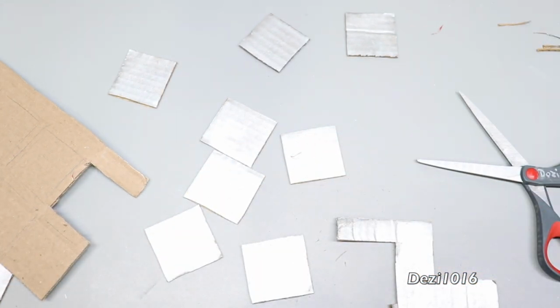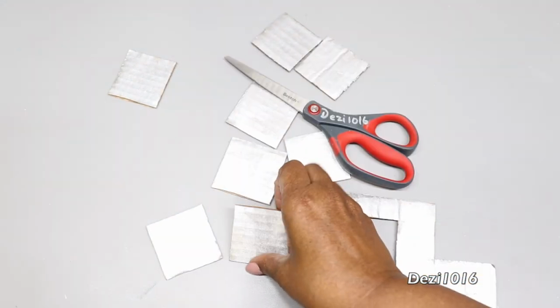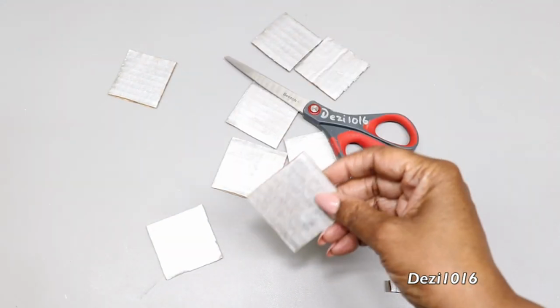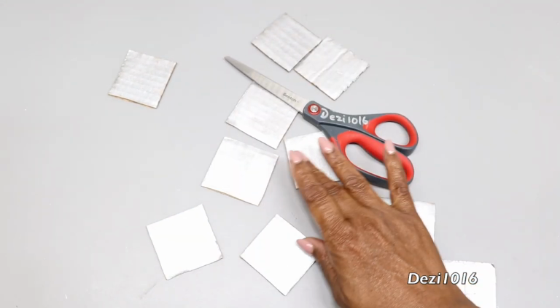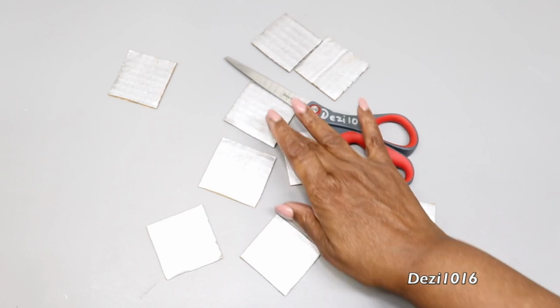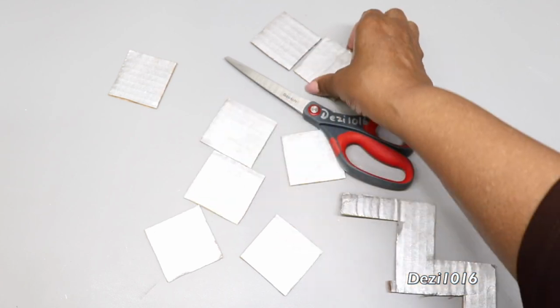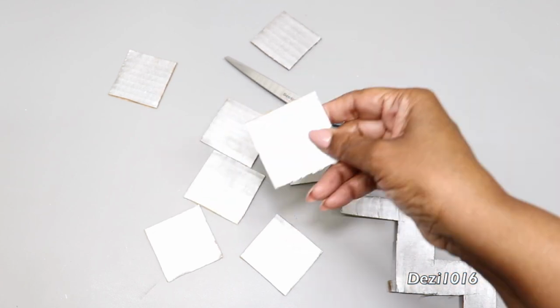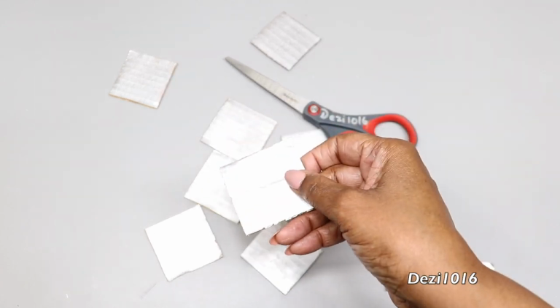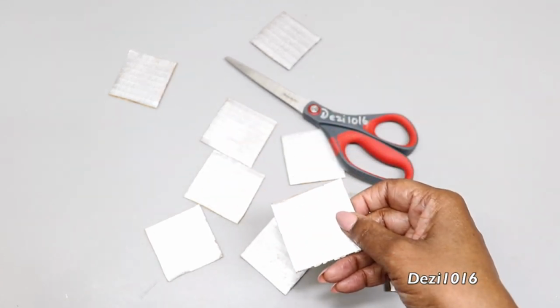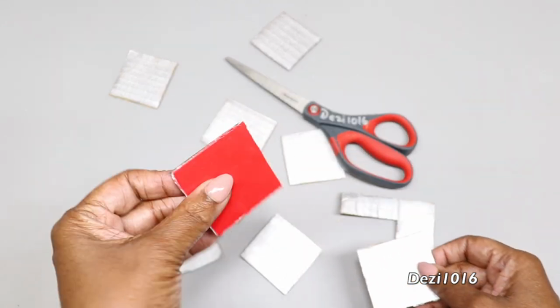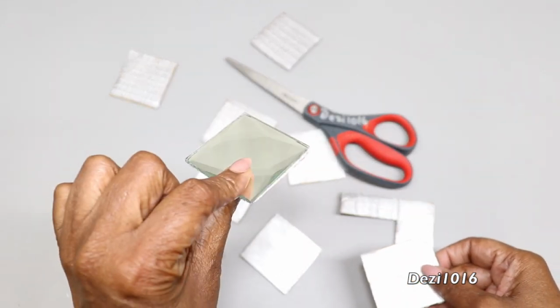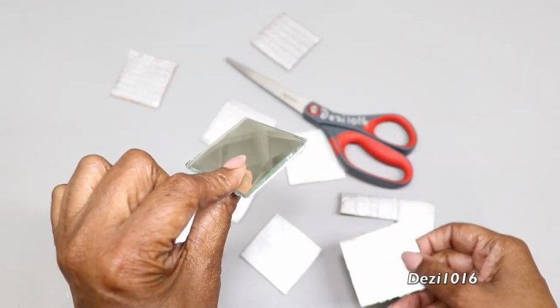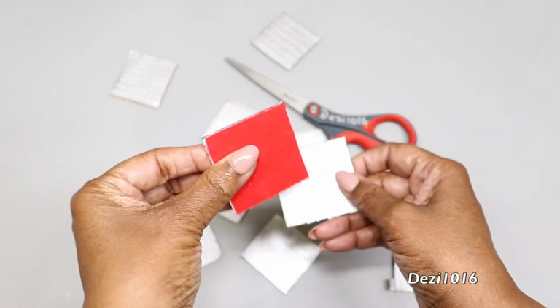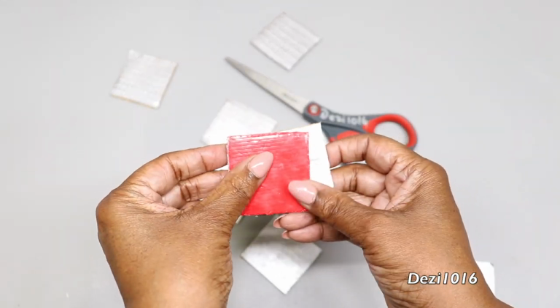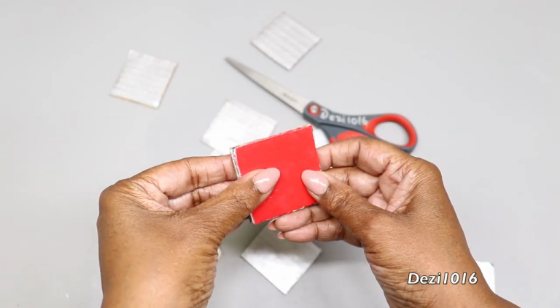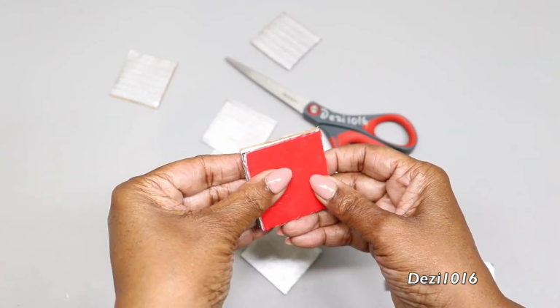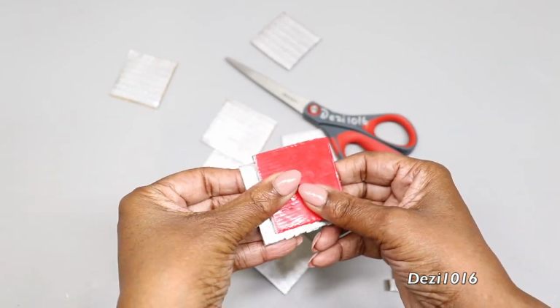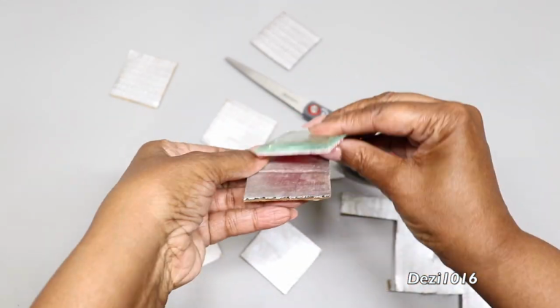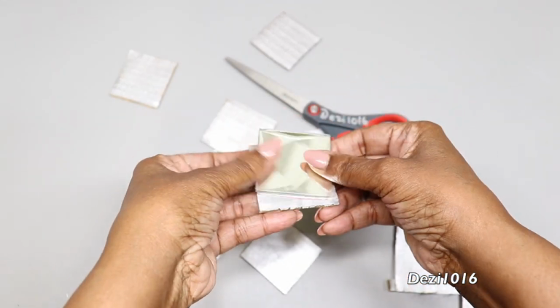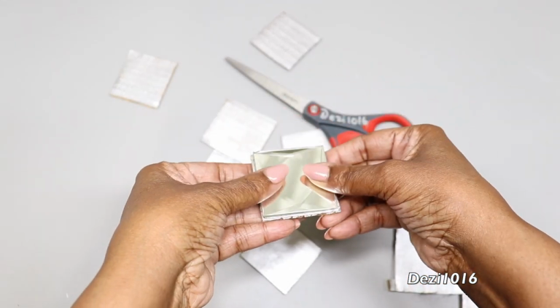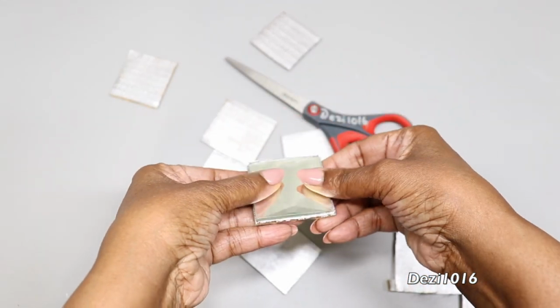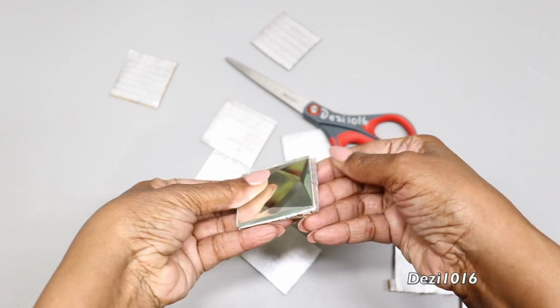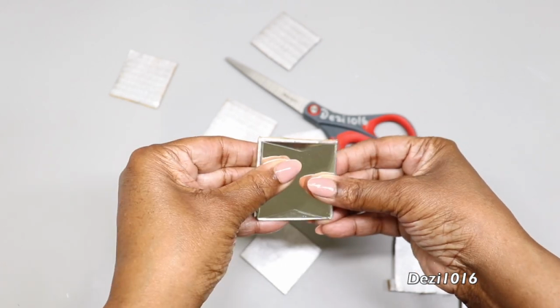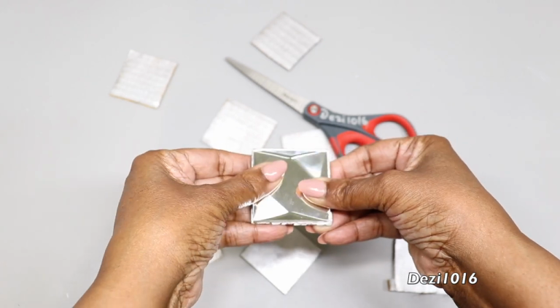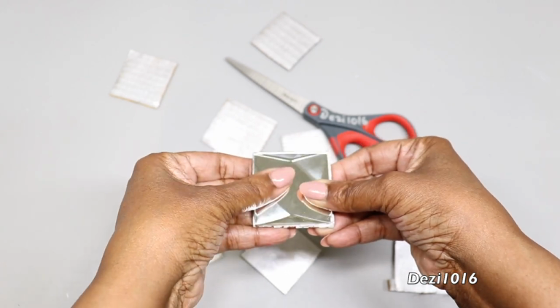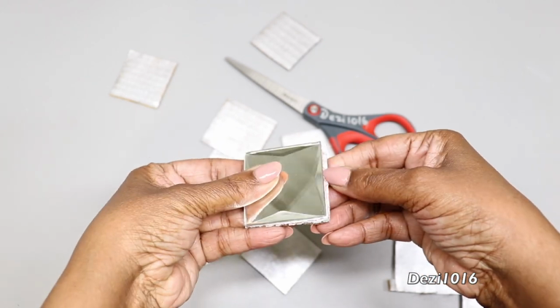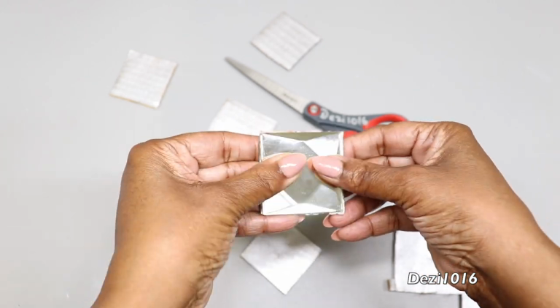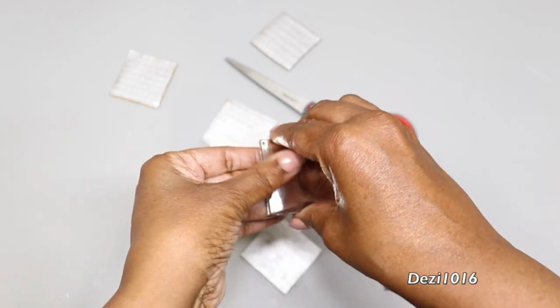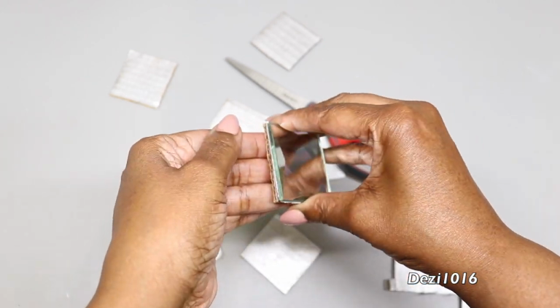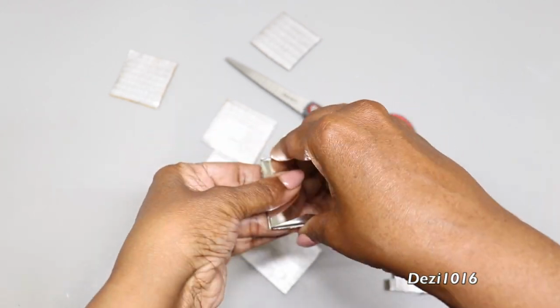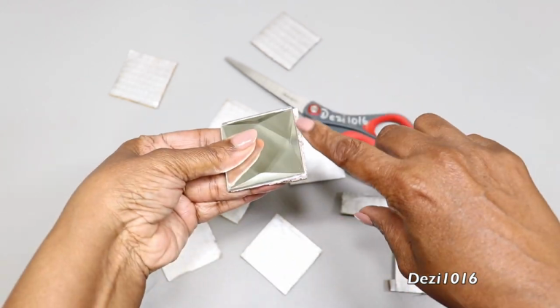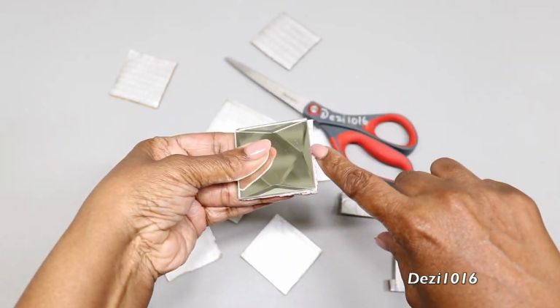Once I cut them out, I'm going to make sure they're exactly the same size as the mirror, because this is going to be the inner portion of our mirror that helps create the geometric design.